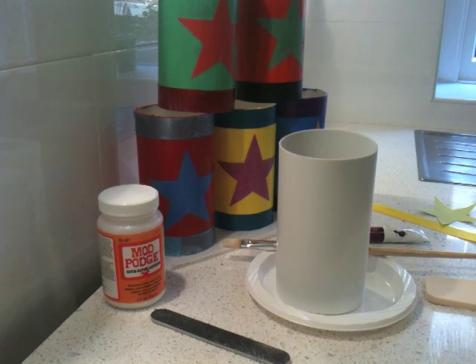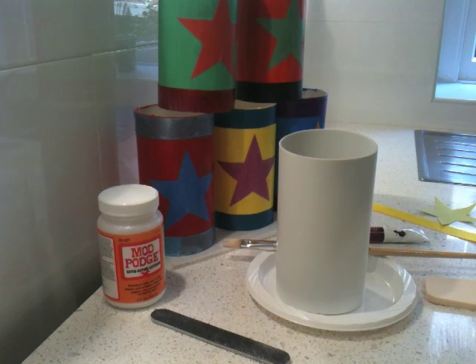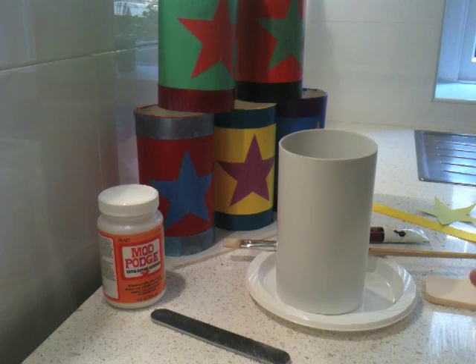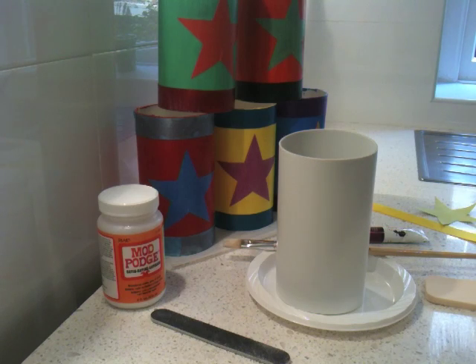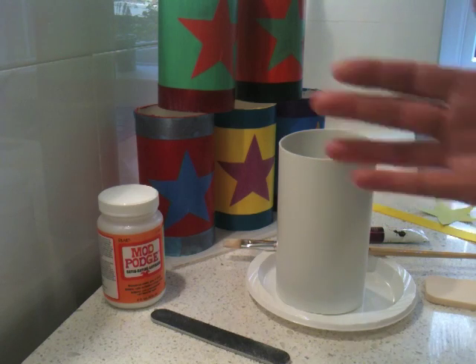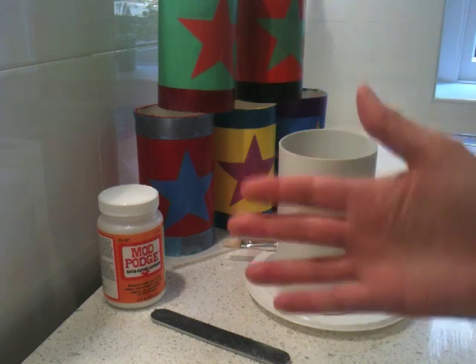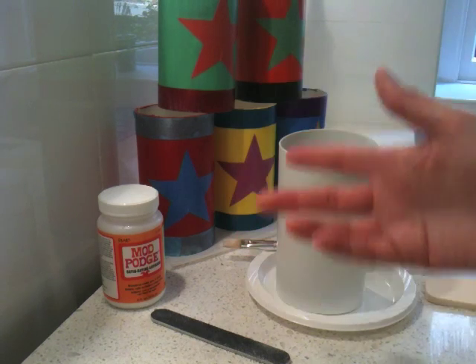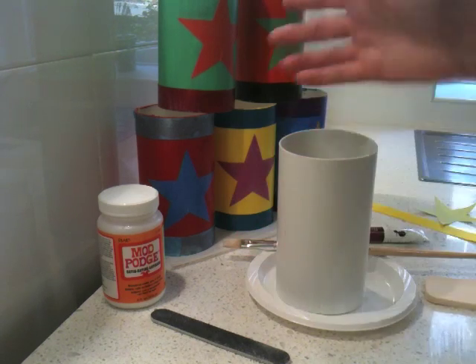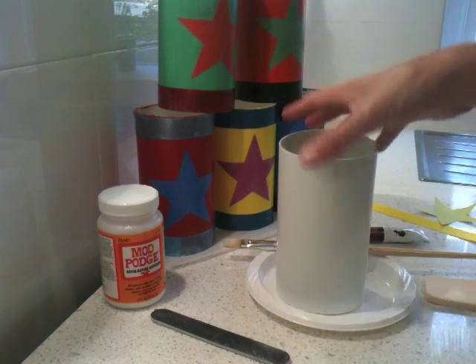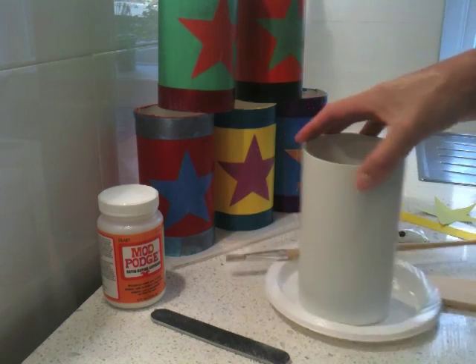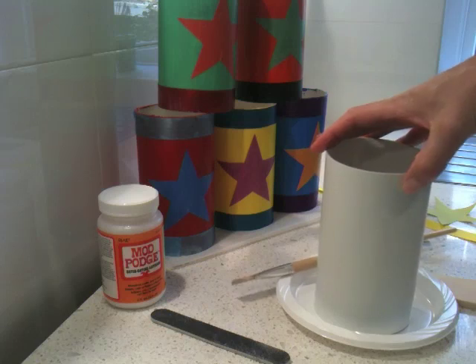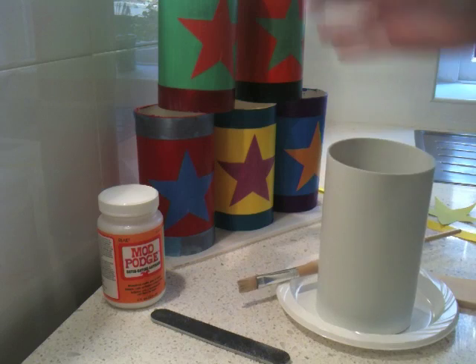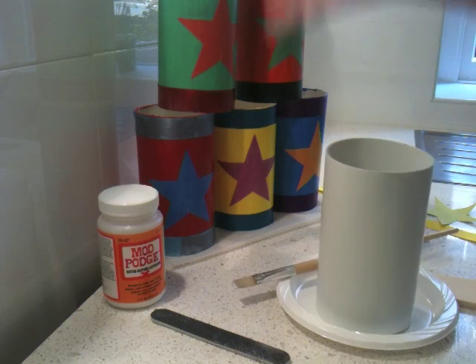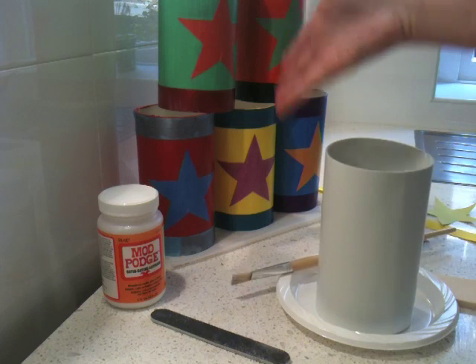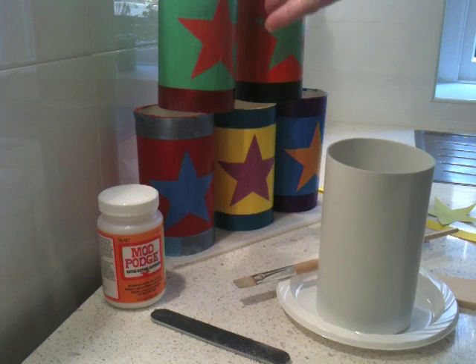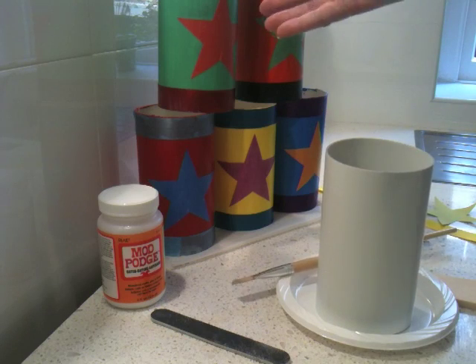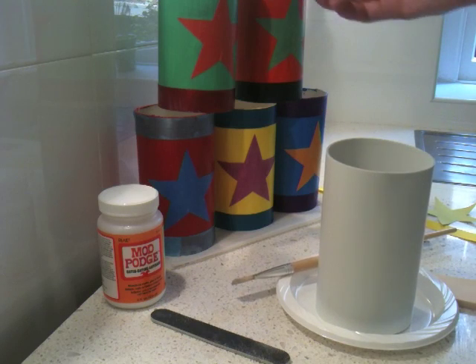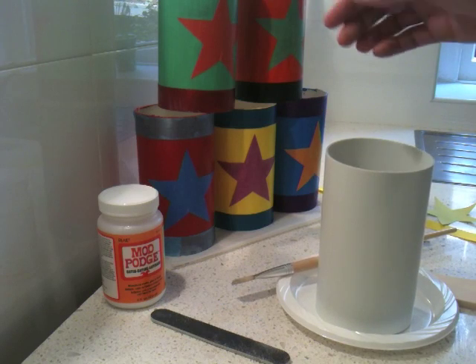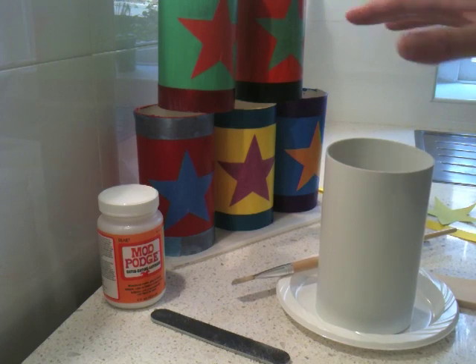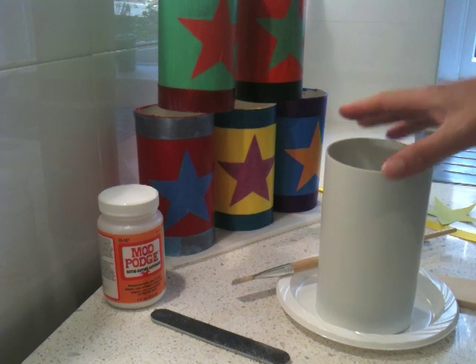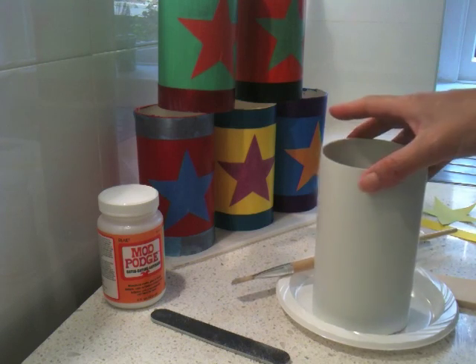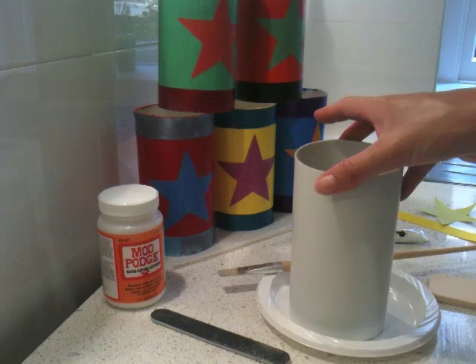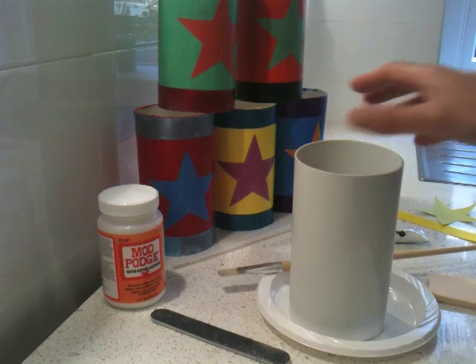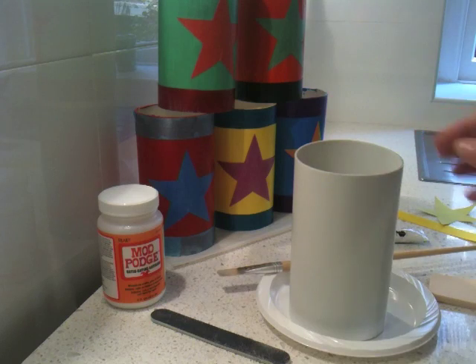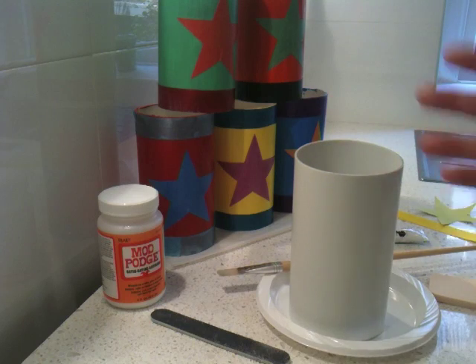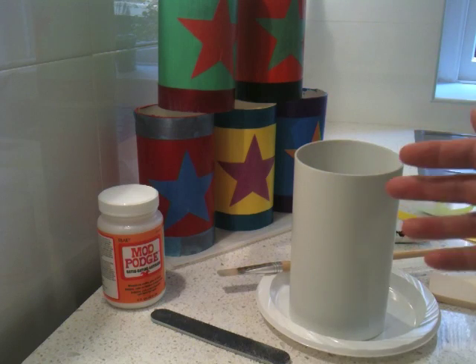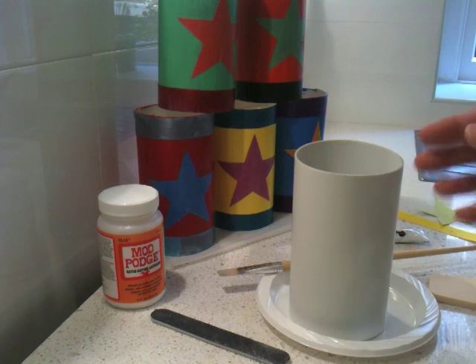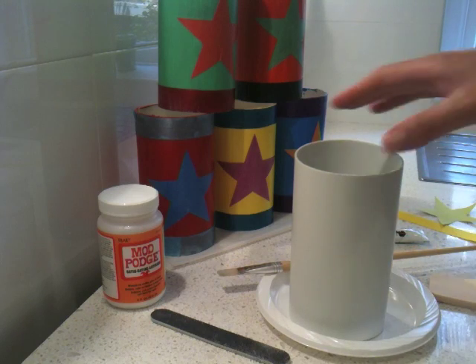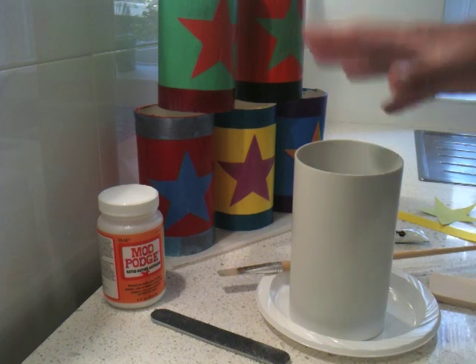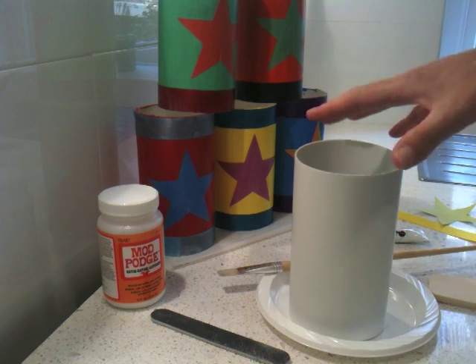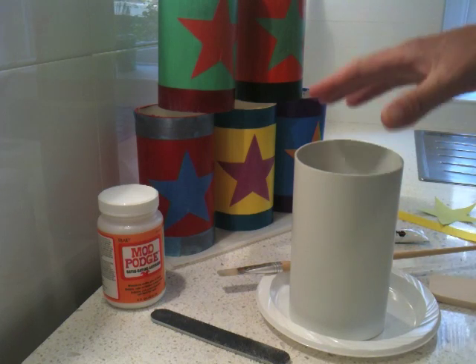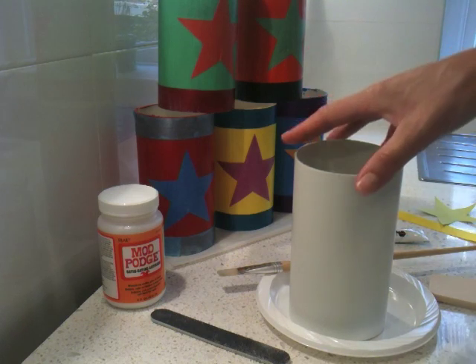A great circus game for a circus party is Tin Can Alley. You stack all your tin cans up and you knock them over with a ball. I'm going to show you how to do that and create your own tin can game.